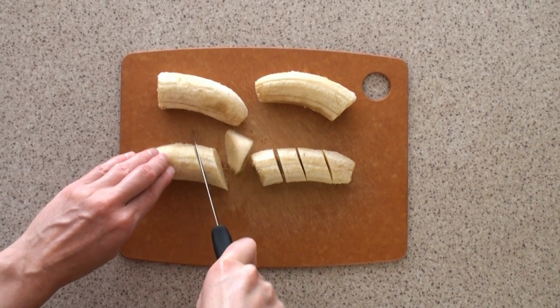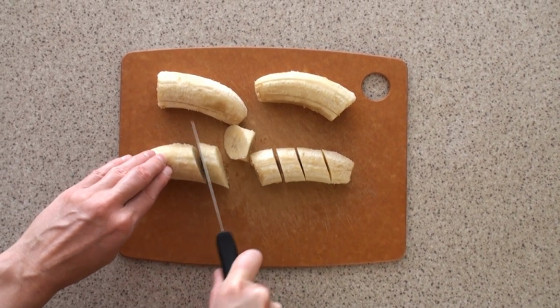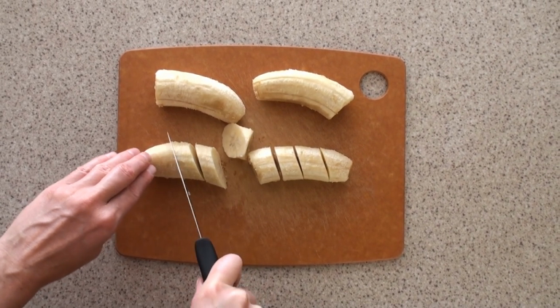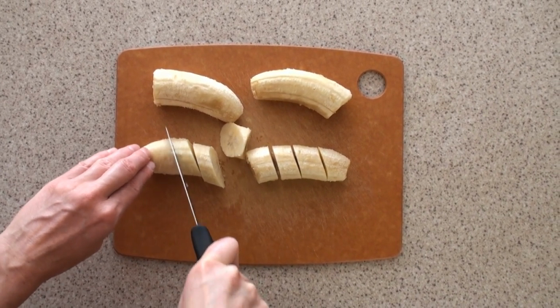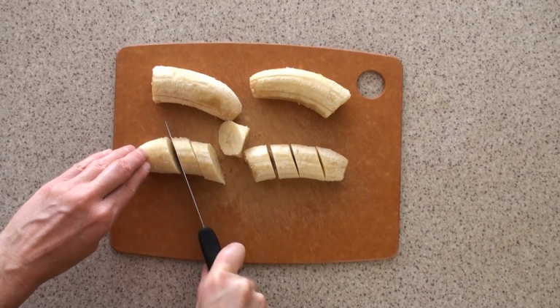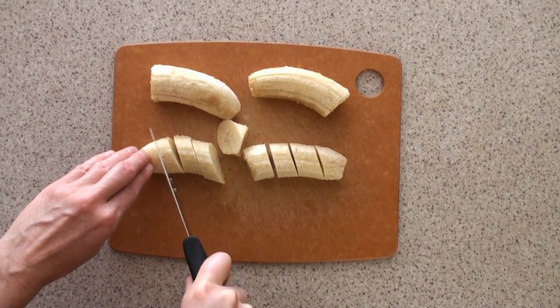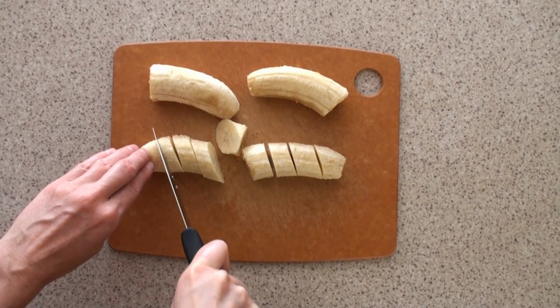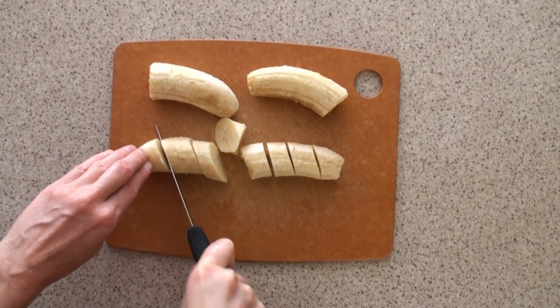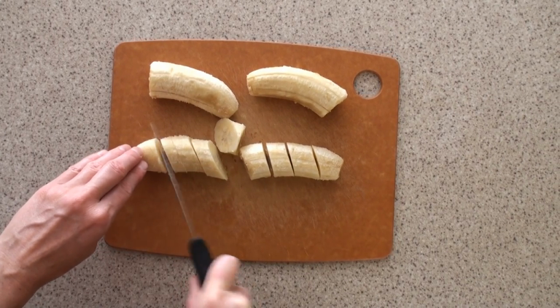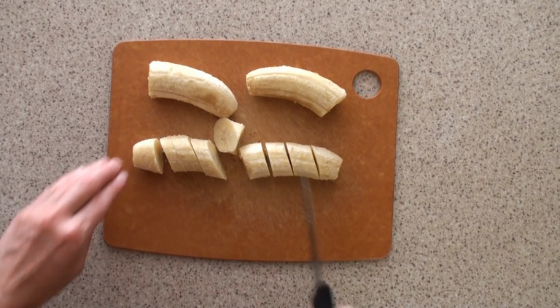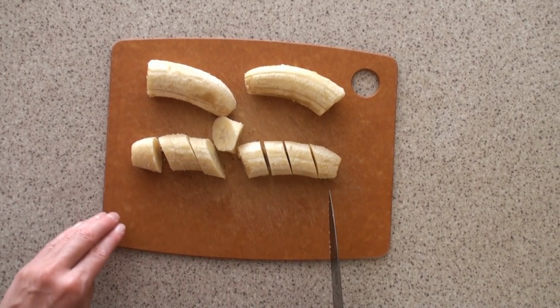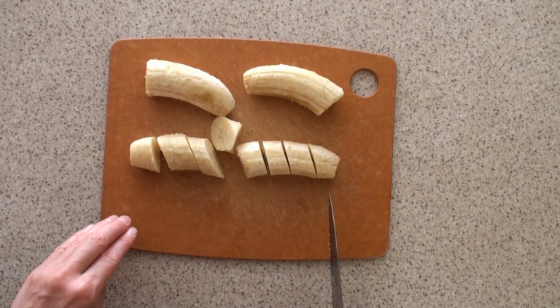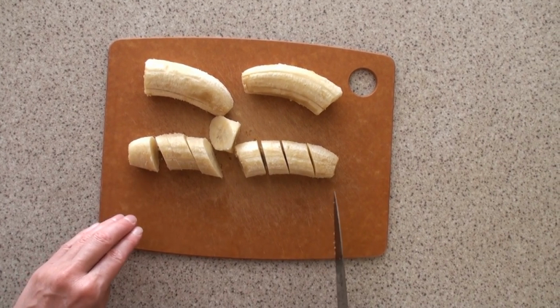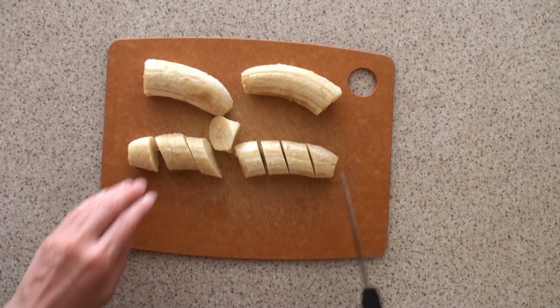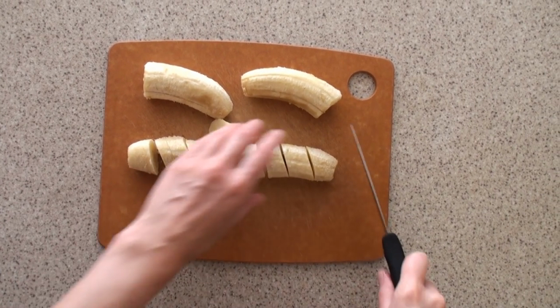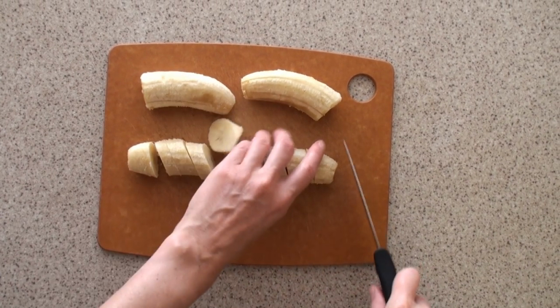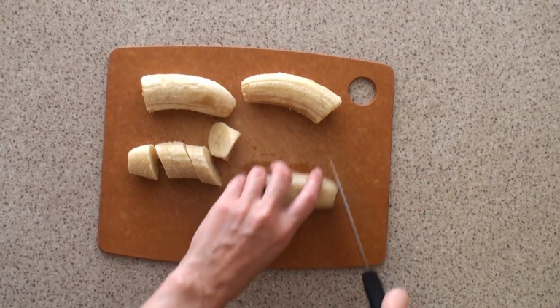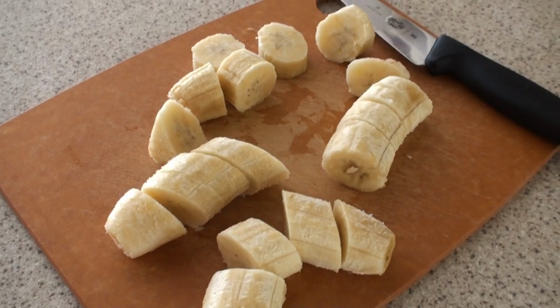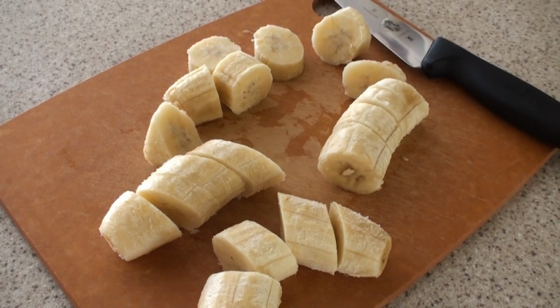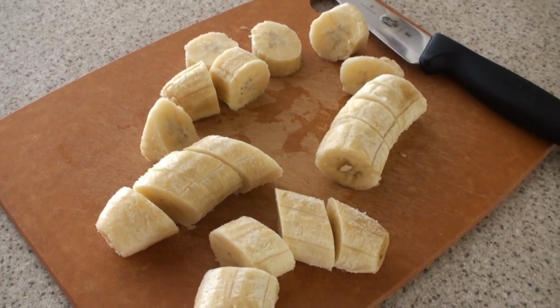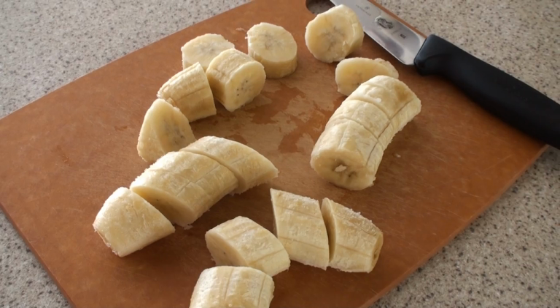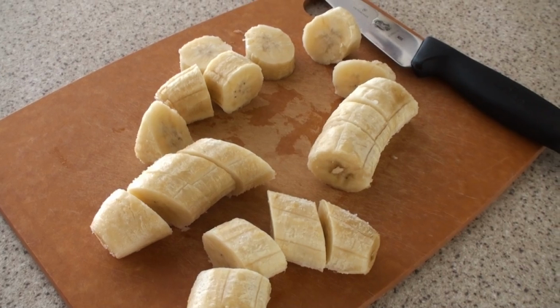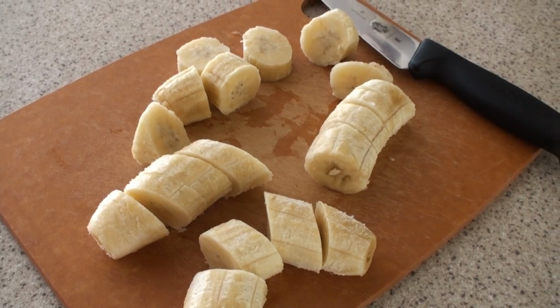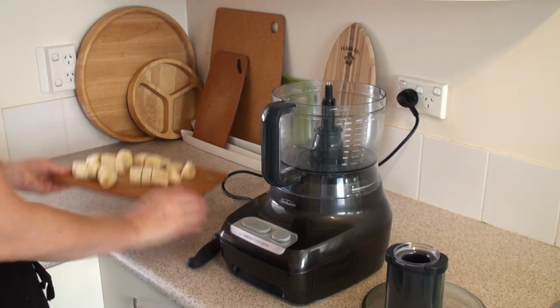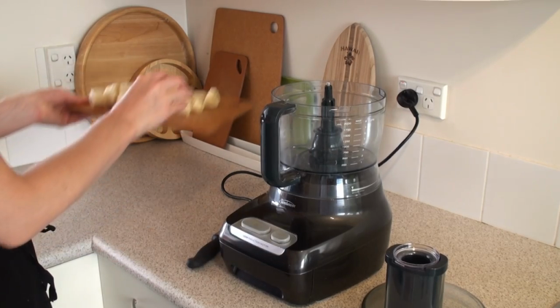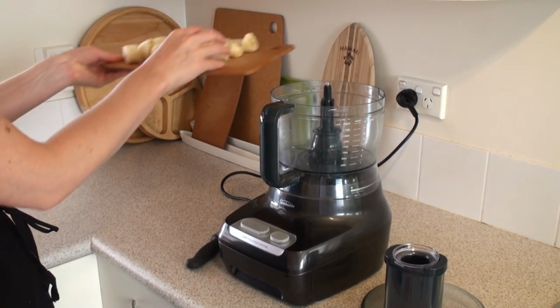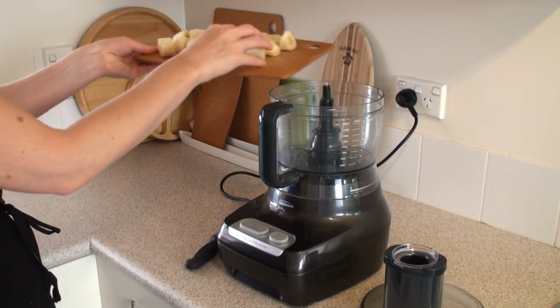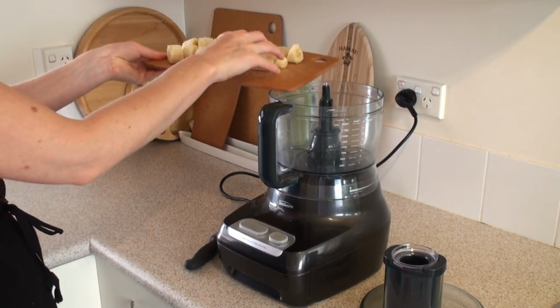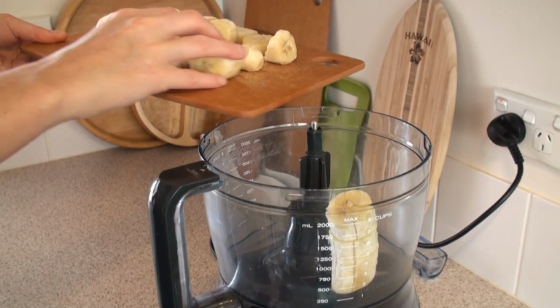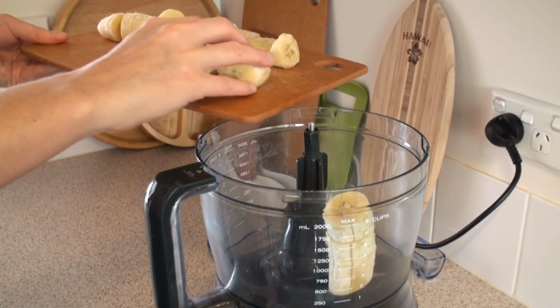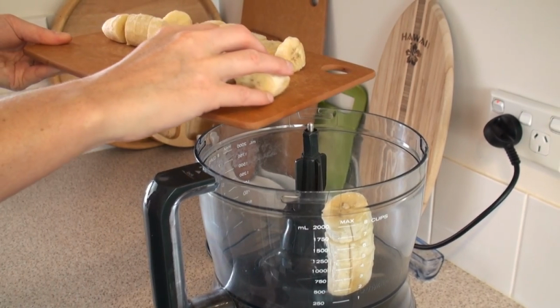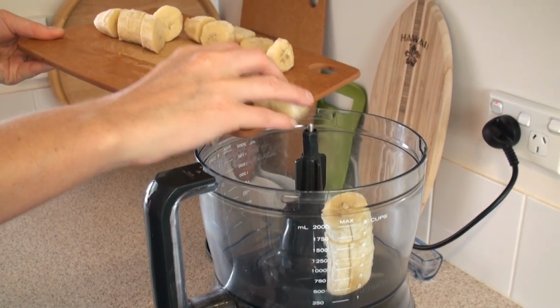Although you can just throw it in a smoothie next time, which is what I did after making this actually. Slice the bananas — this is to make it a bit easier for the food processor.